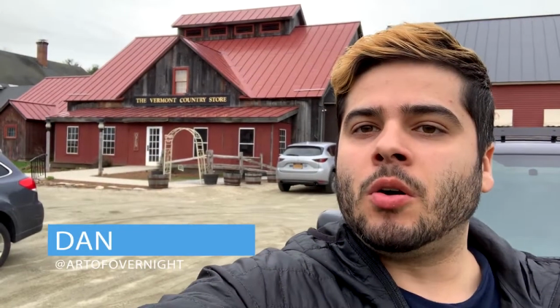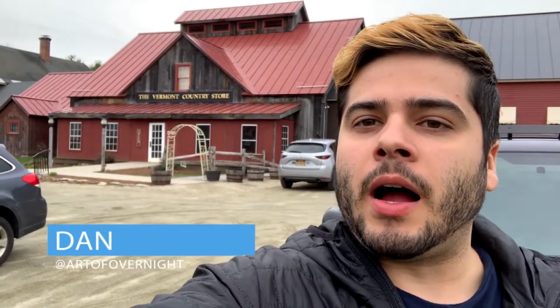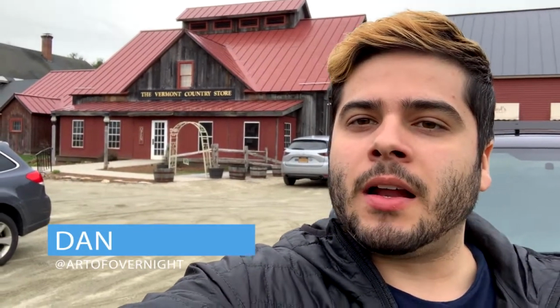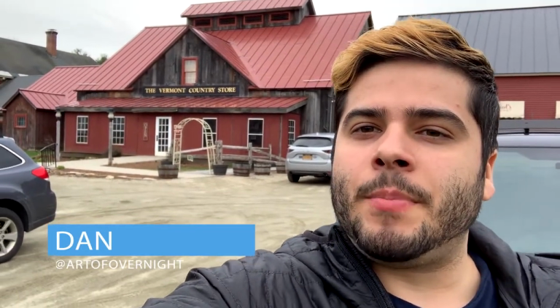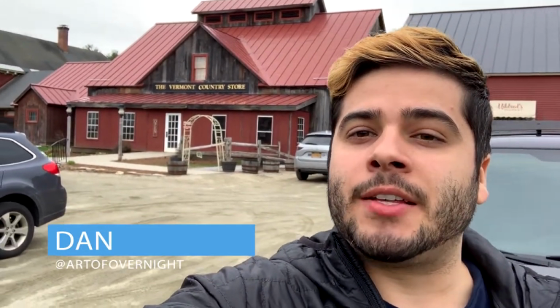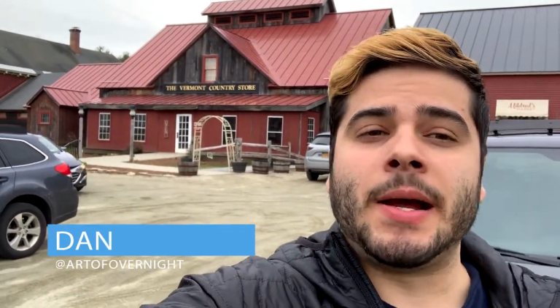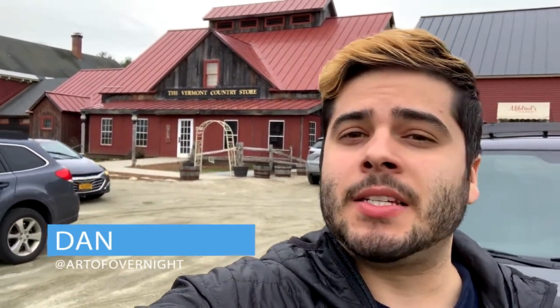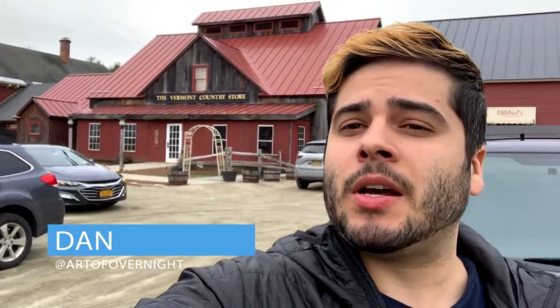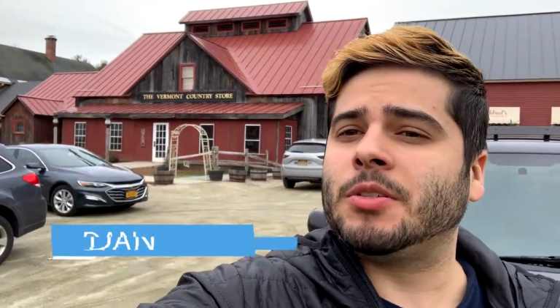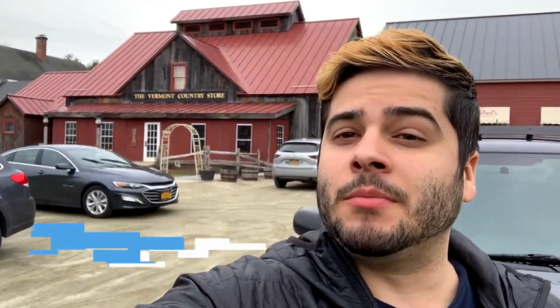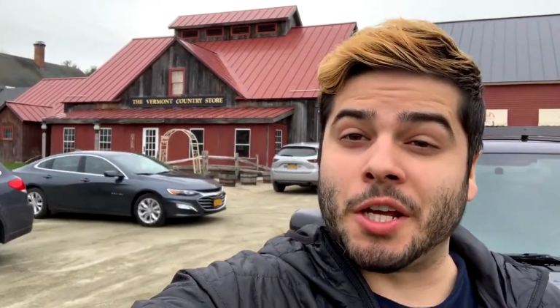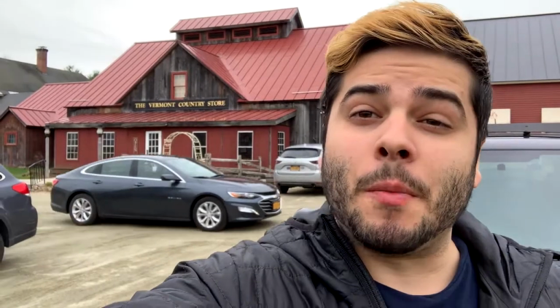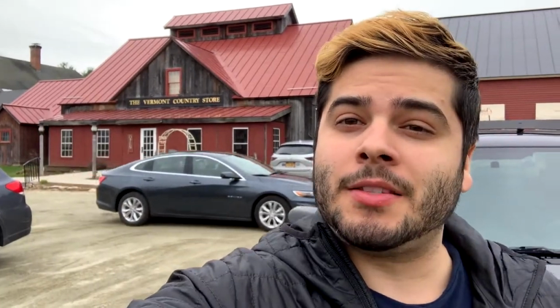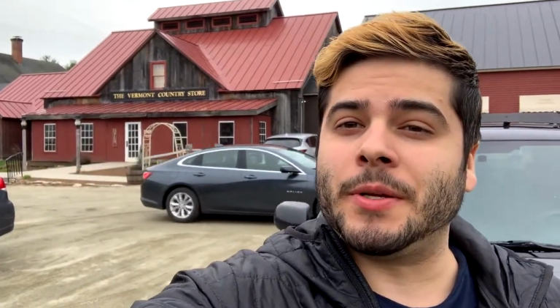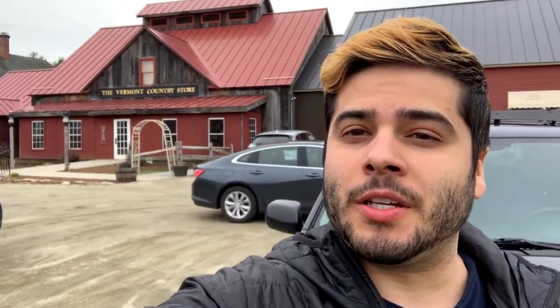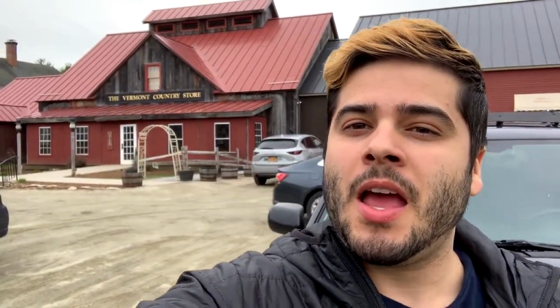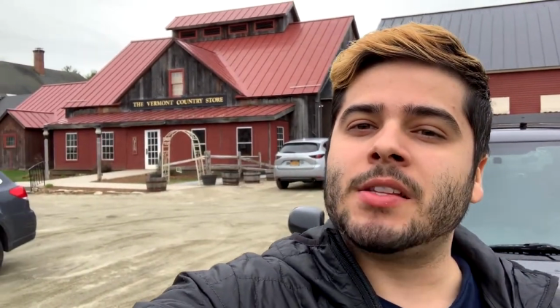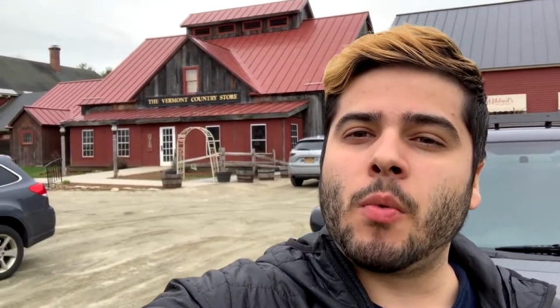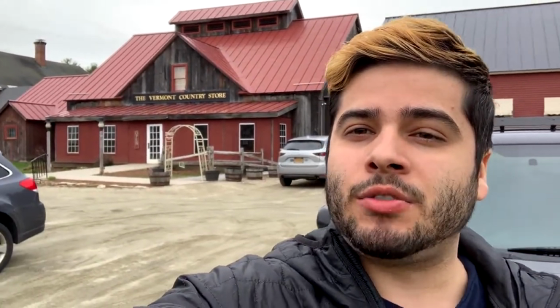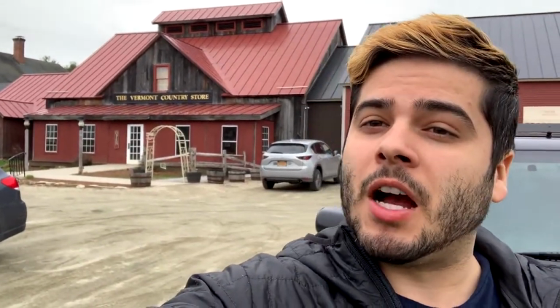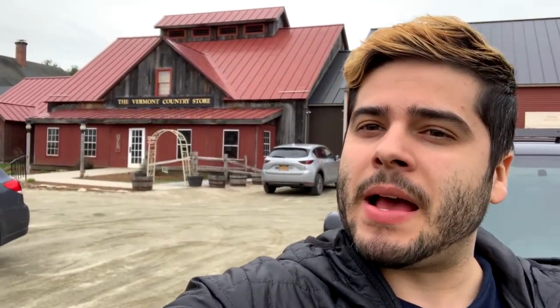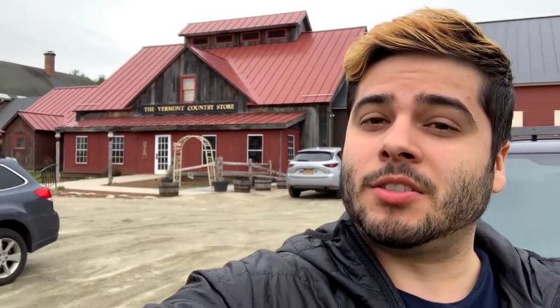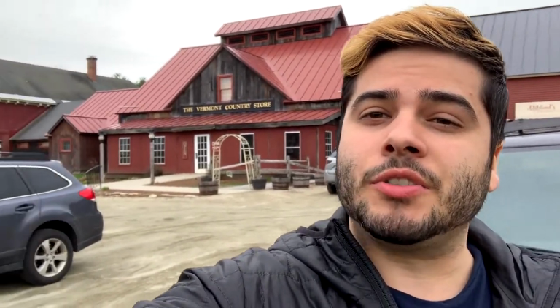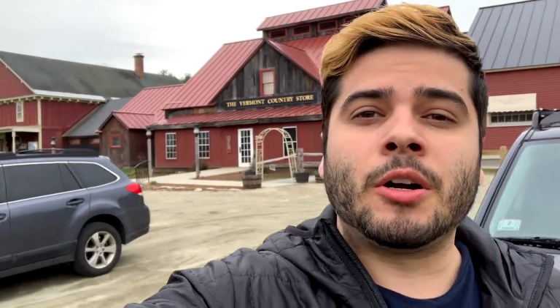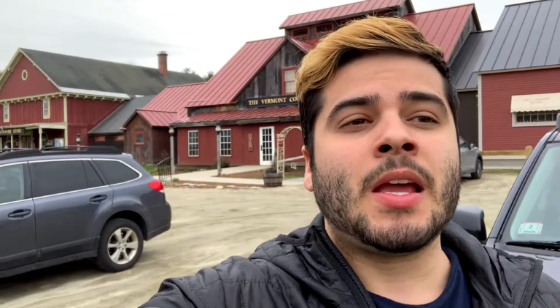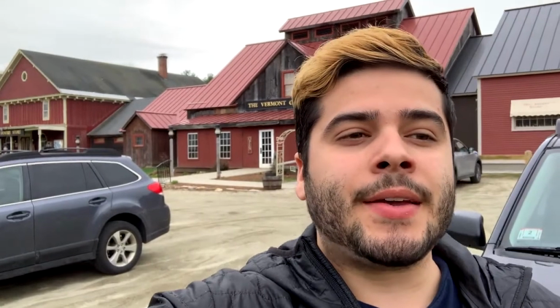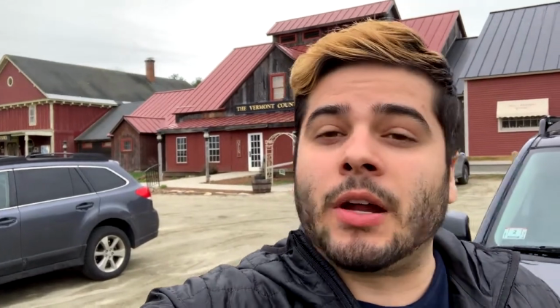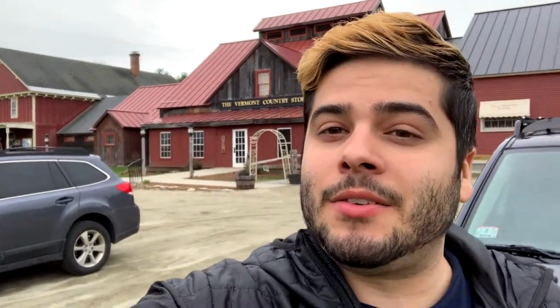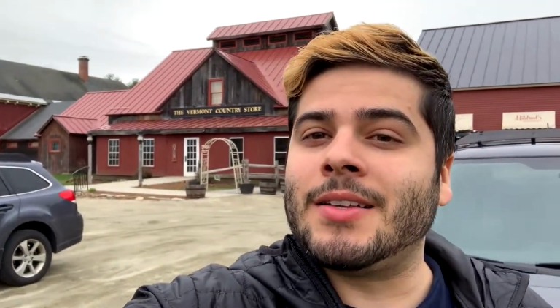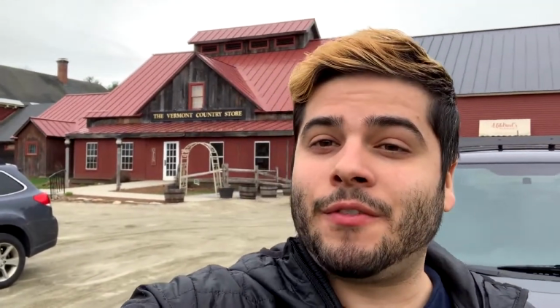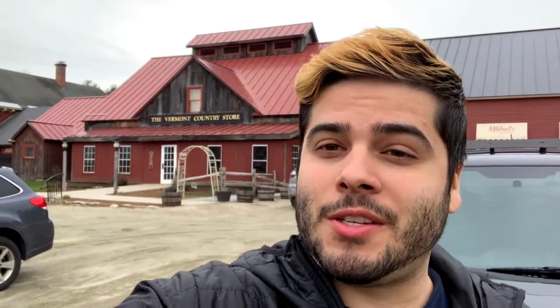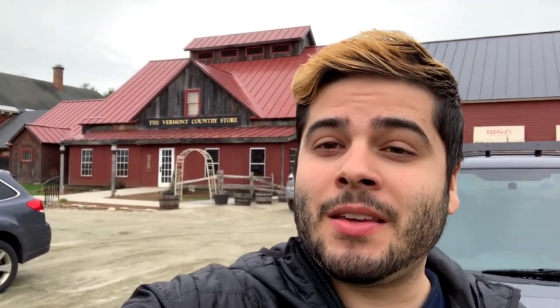I got a bit of a head start on my day today, so I was able to come to Chester, Vermont a little bit early. On my way driving up, I passed this country store and I thought I'd take you guys in for a sneak peek.